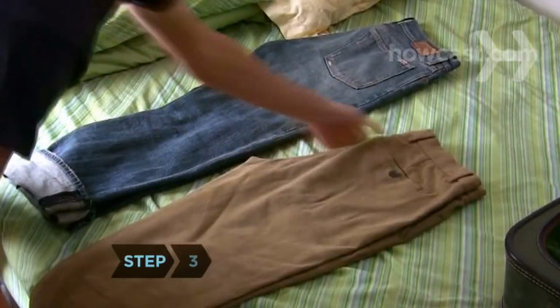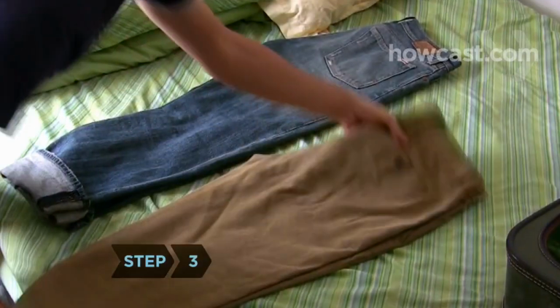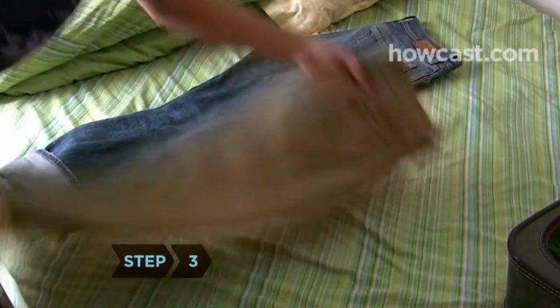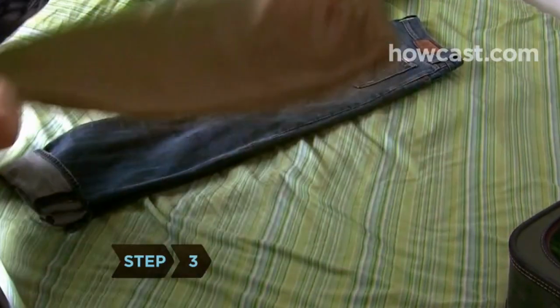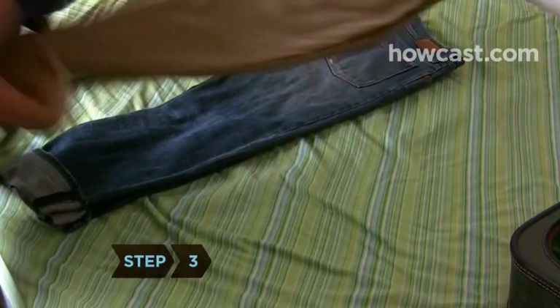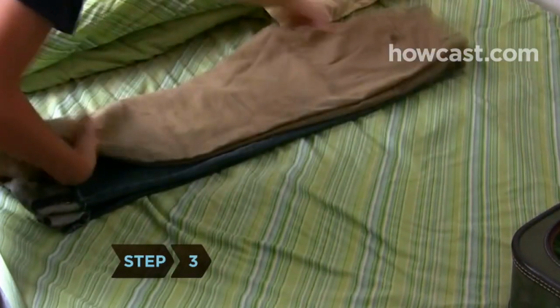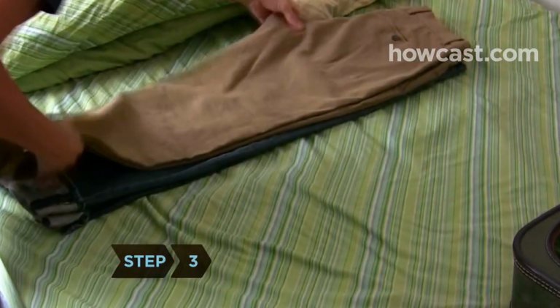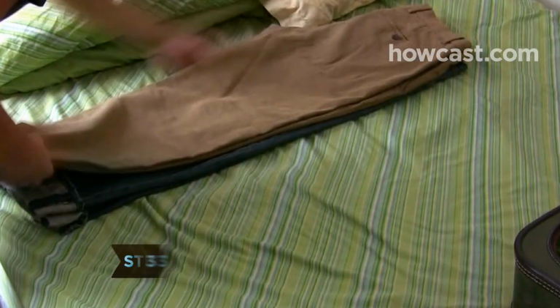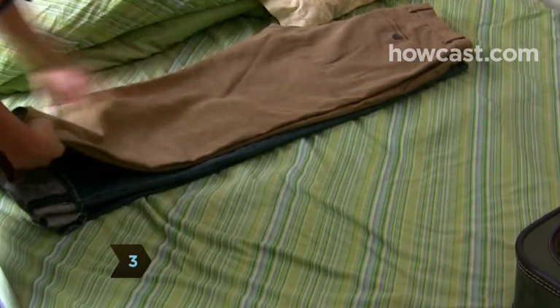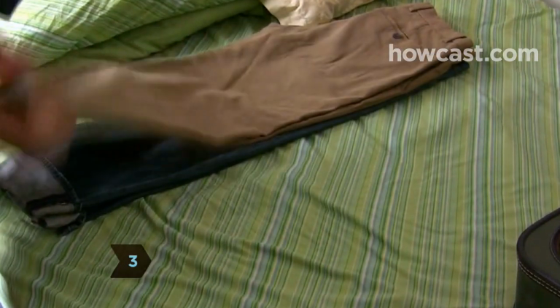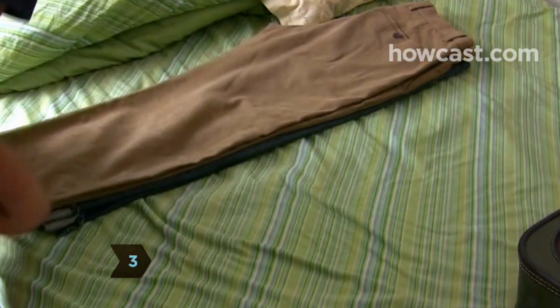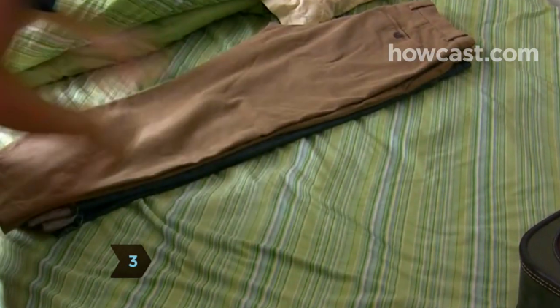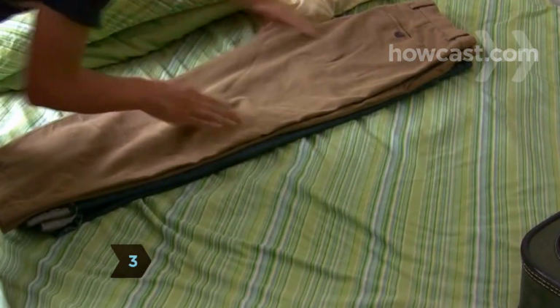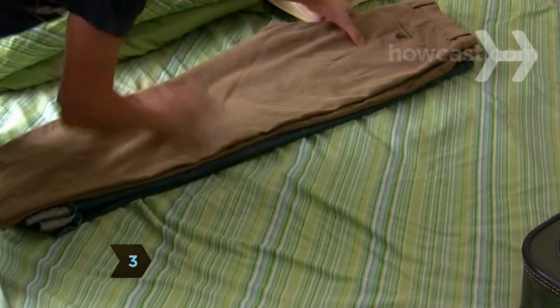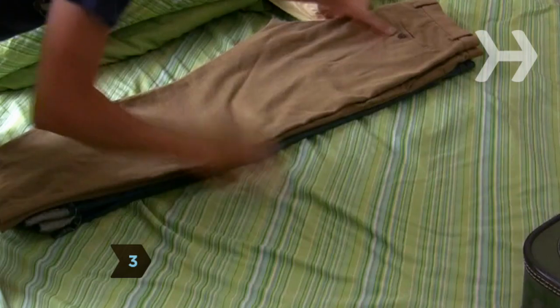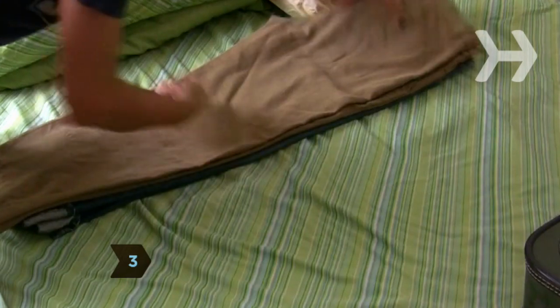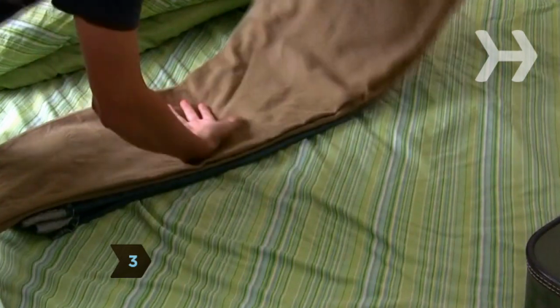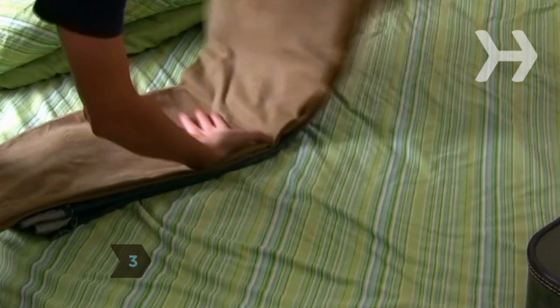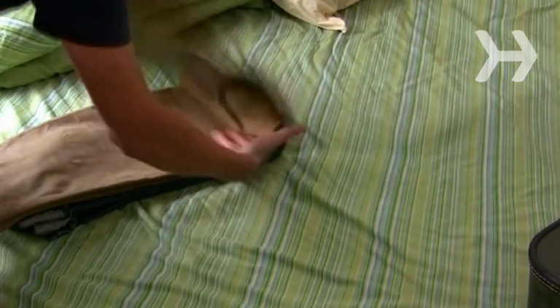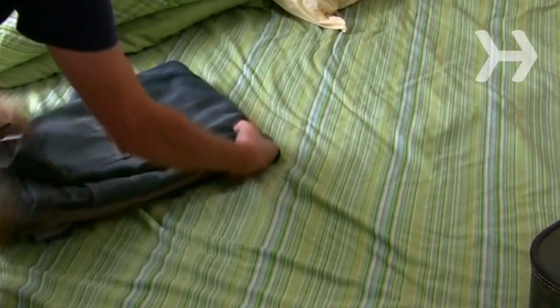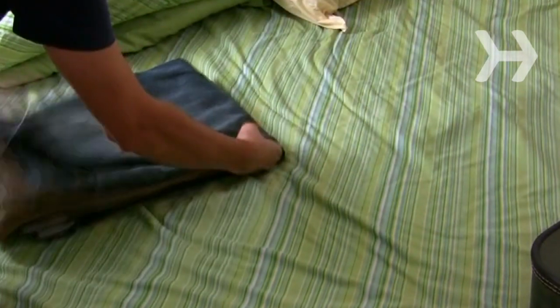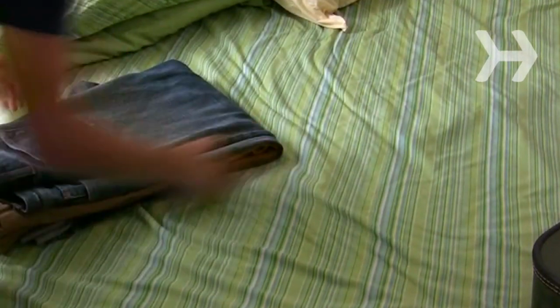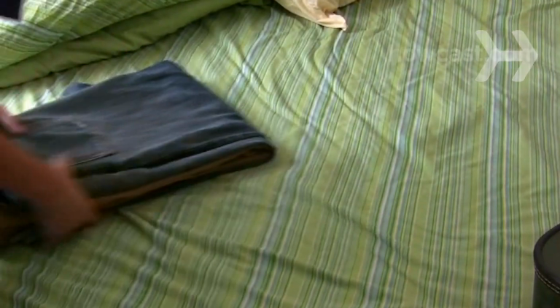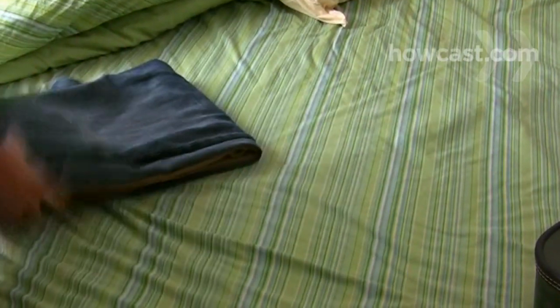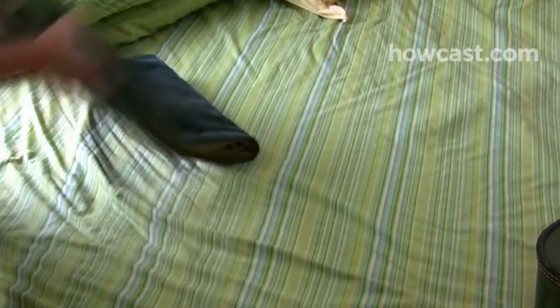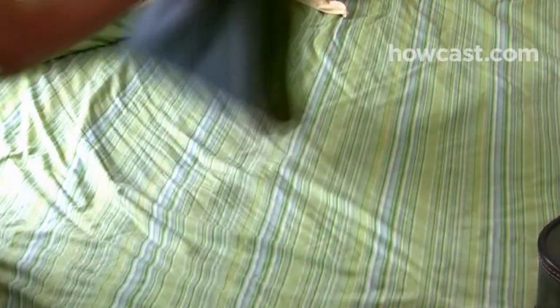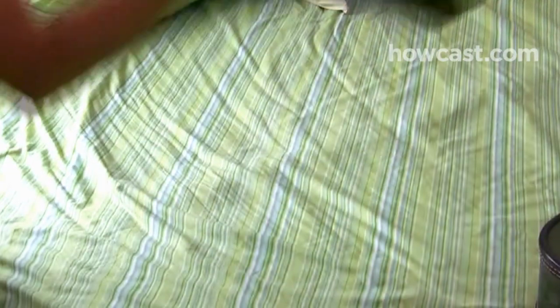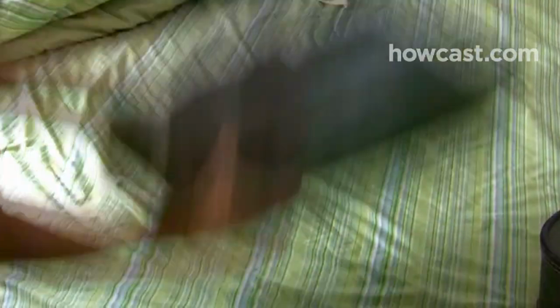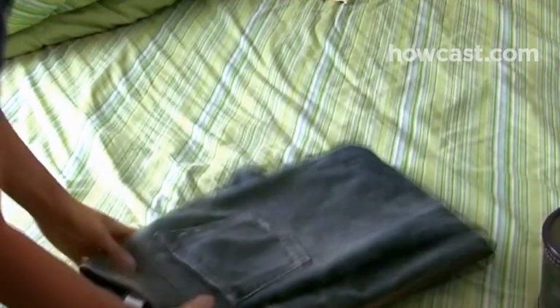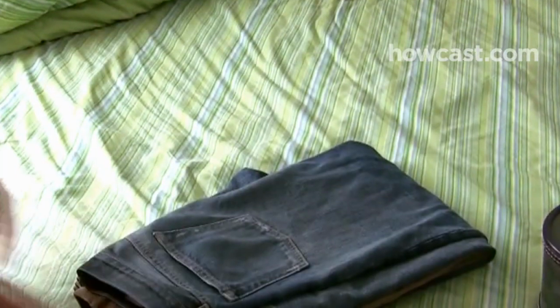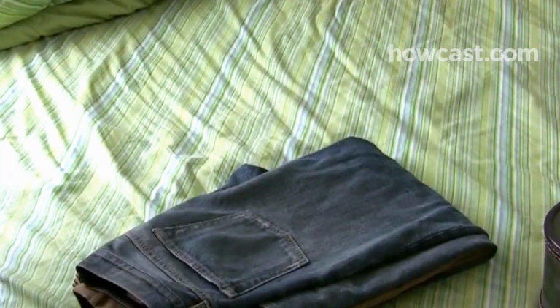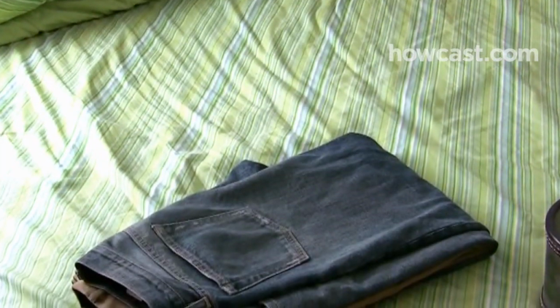Step 3. Take your pants, fold each pair lengthwise, layer them on top of each other, and then fold the entire set over once.